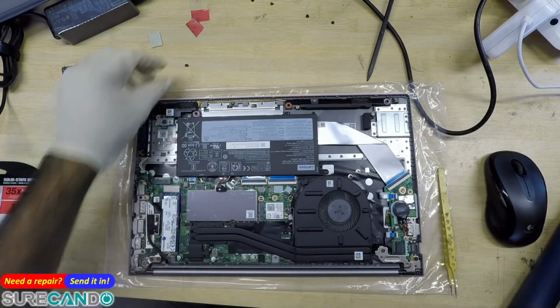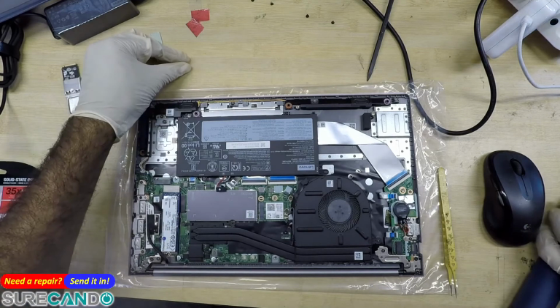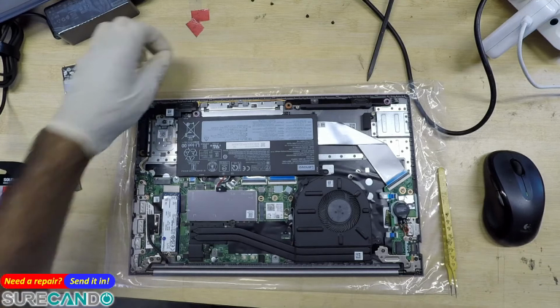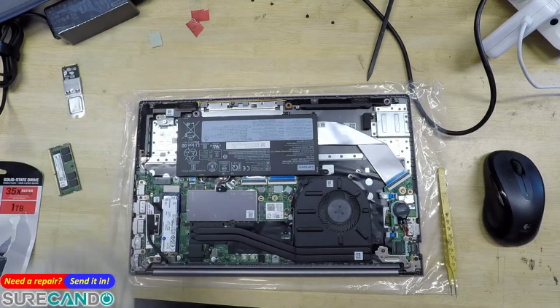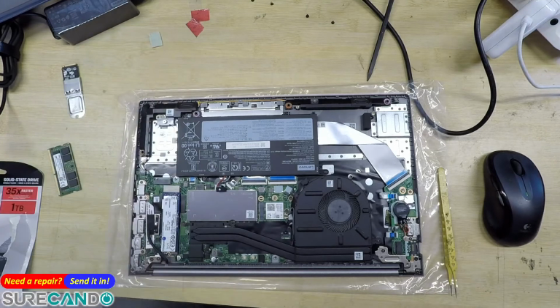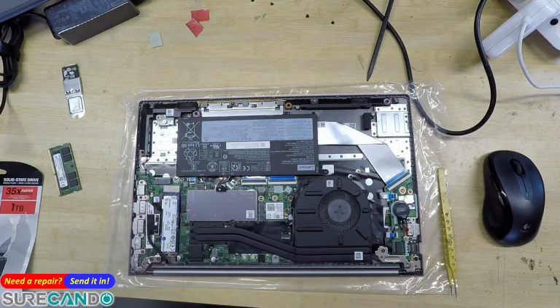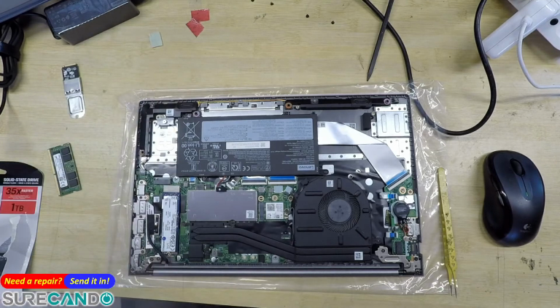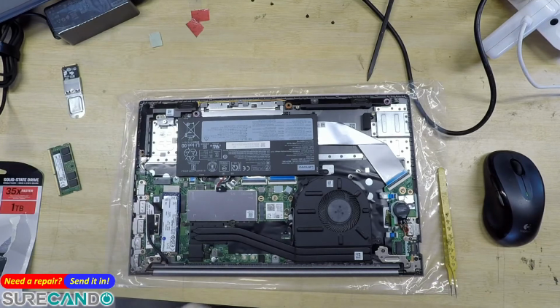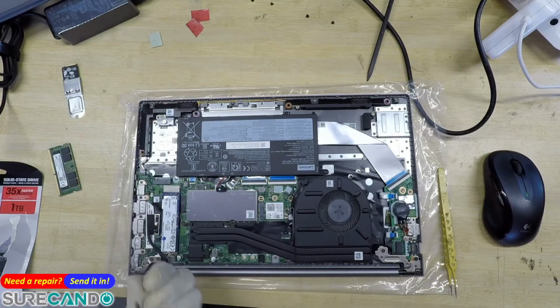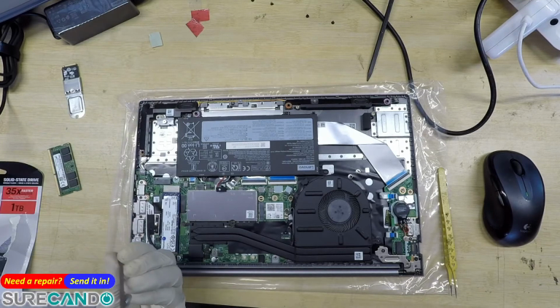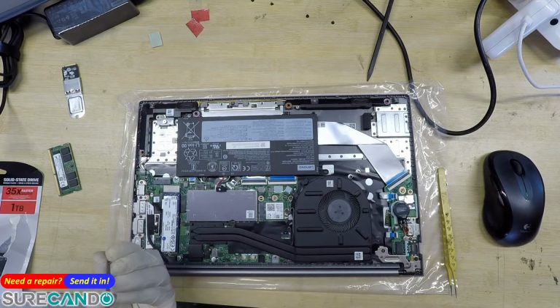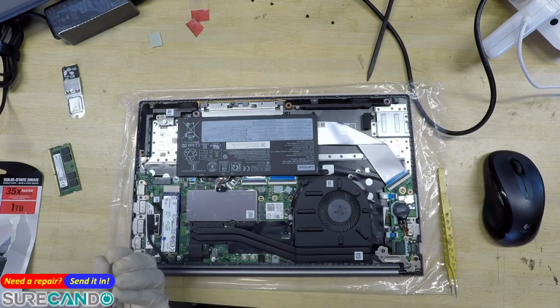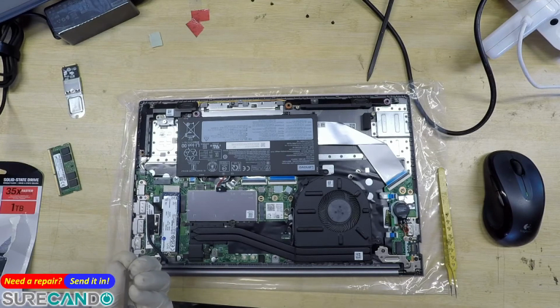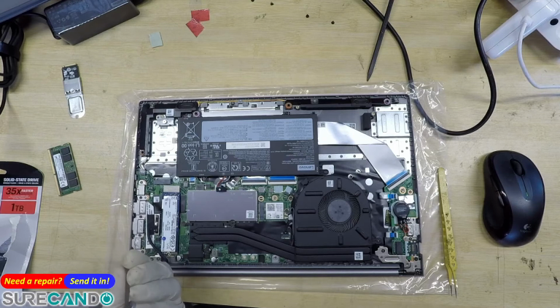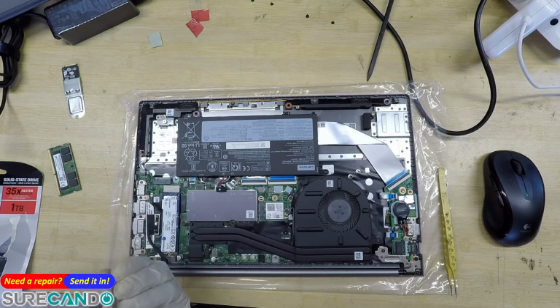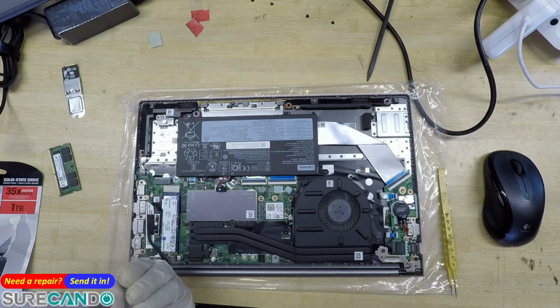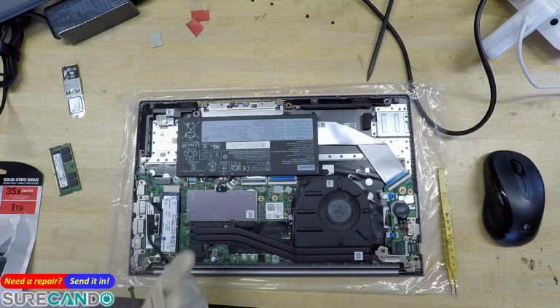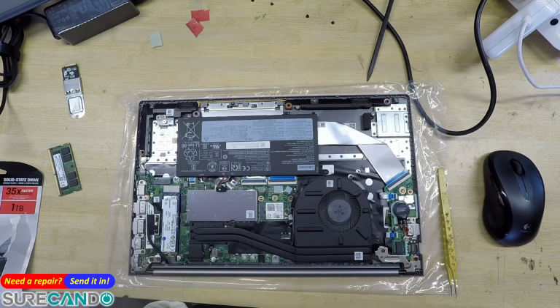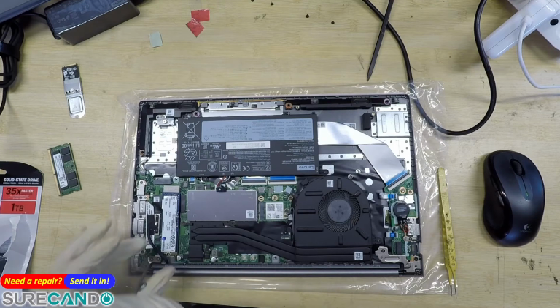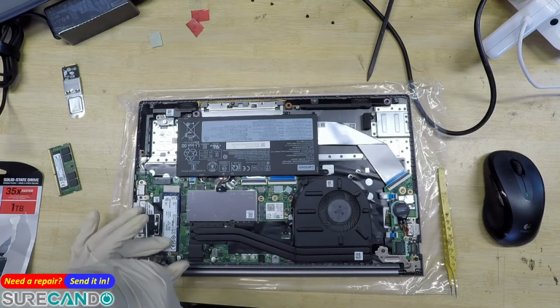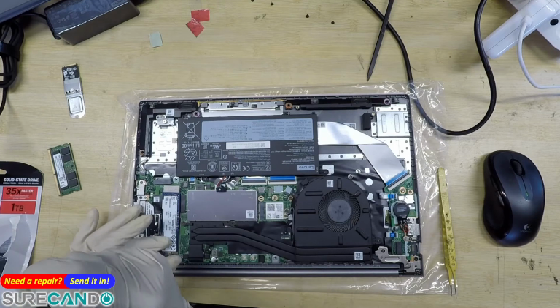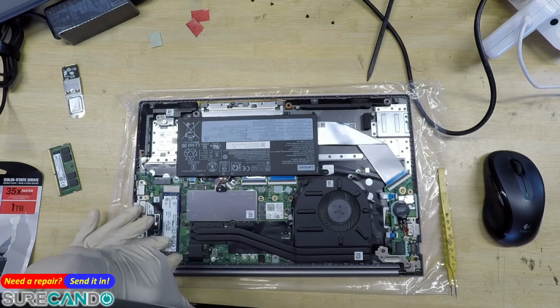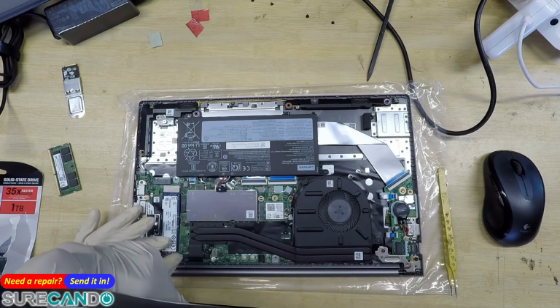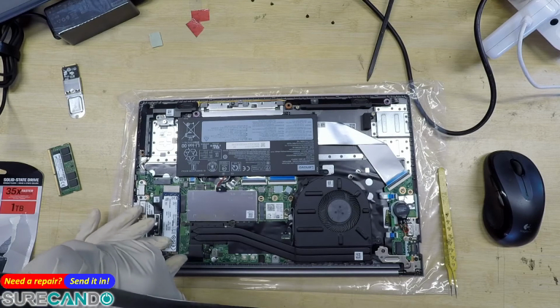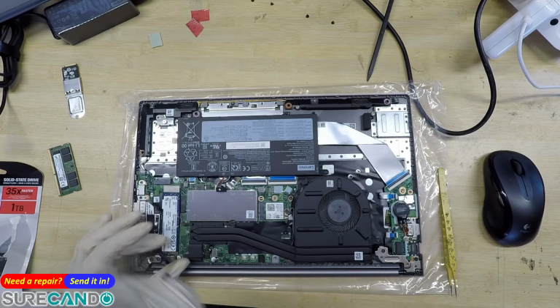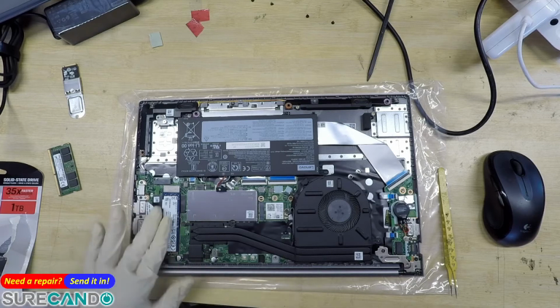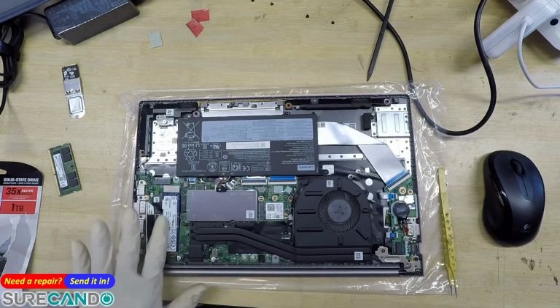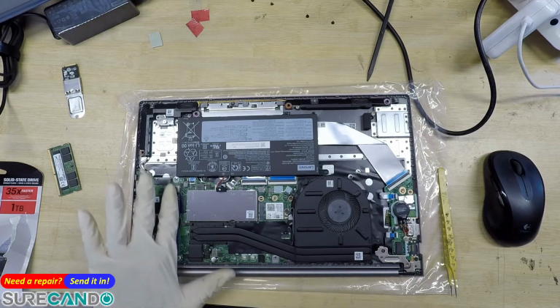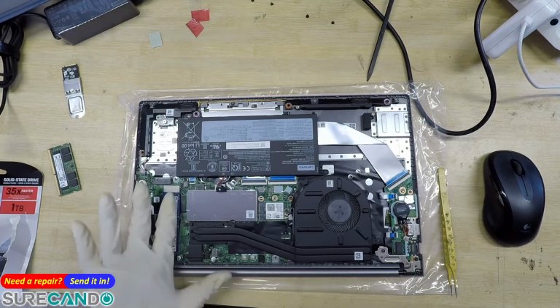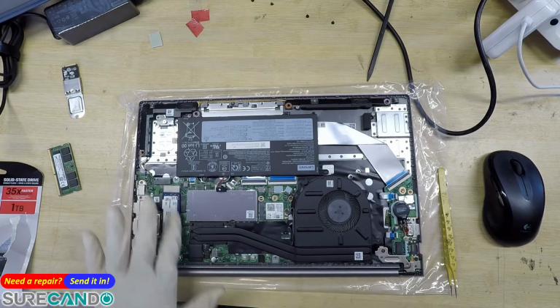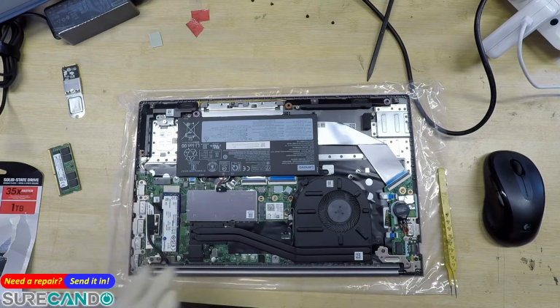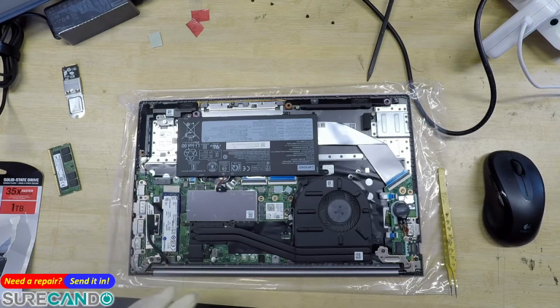That will be the best way to install an SSD with a thermal pad — nice and flush and straight.